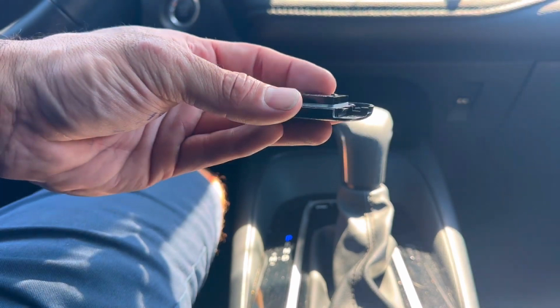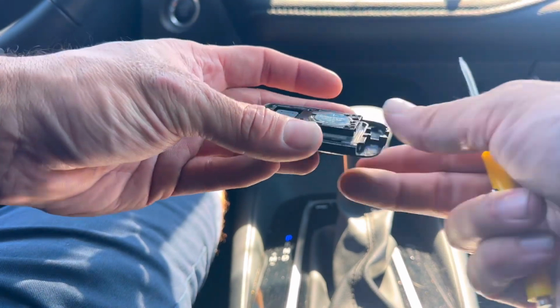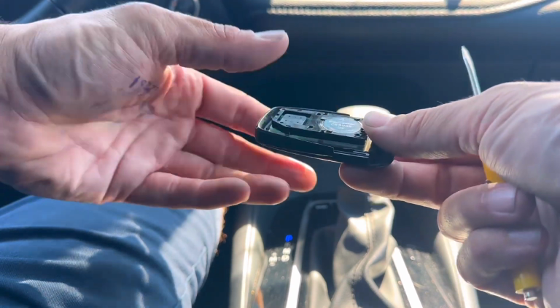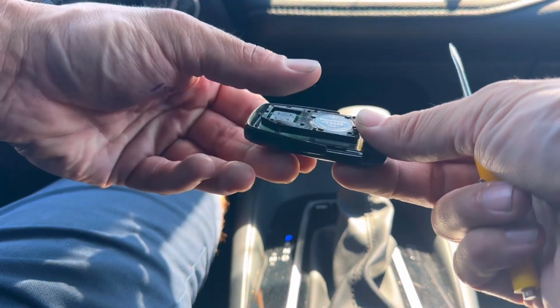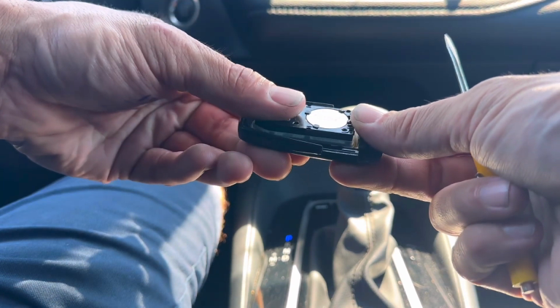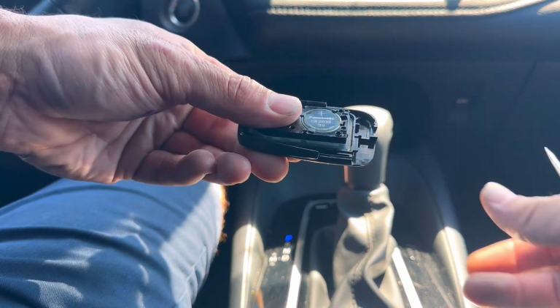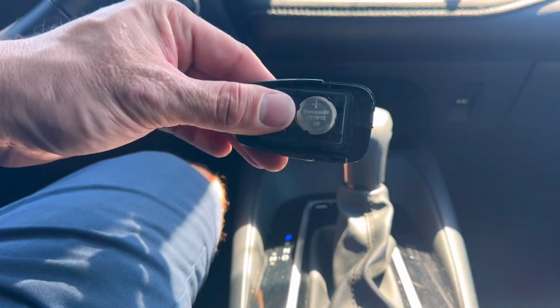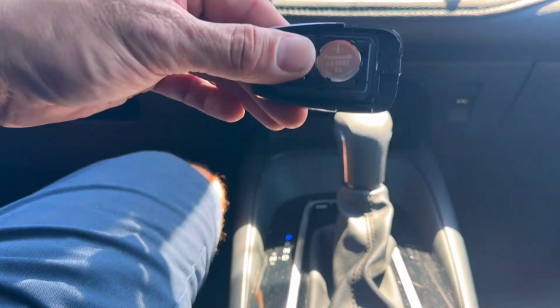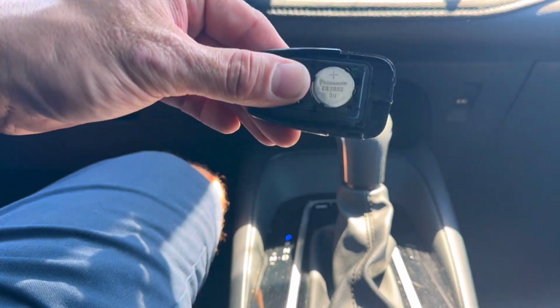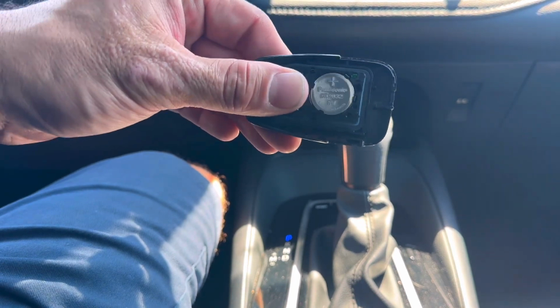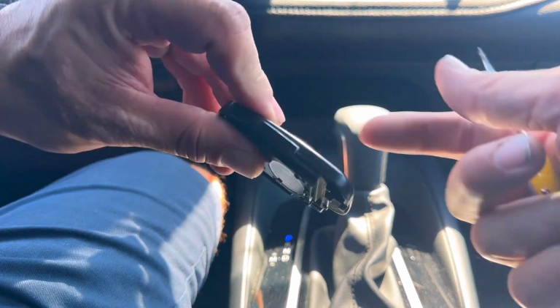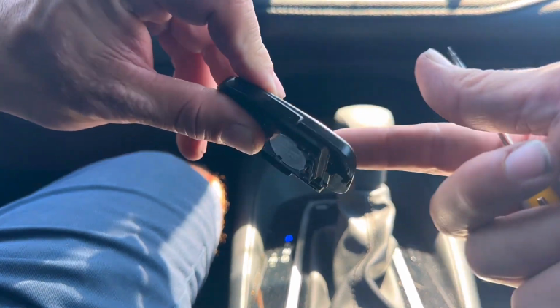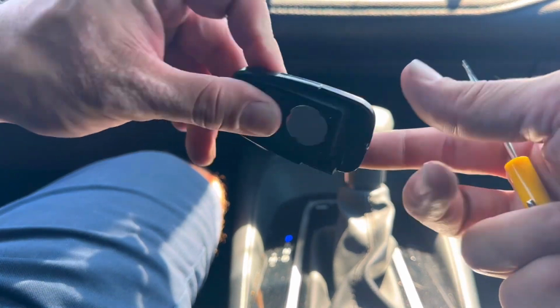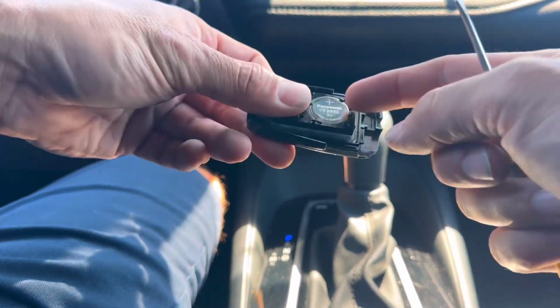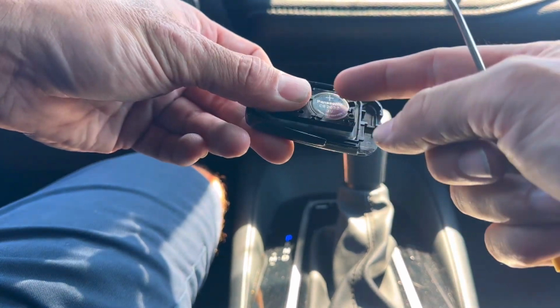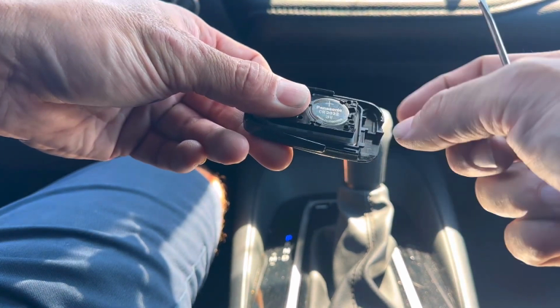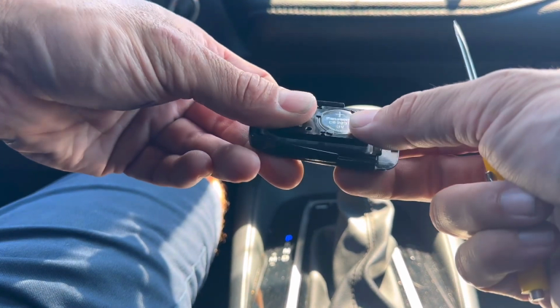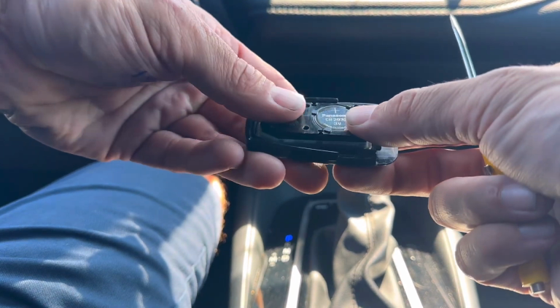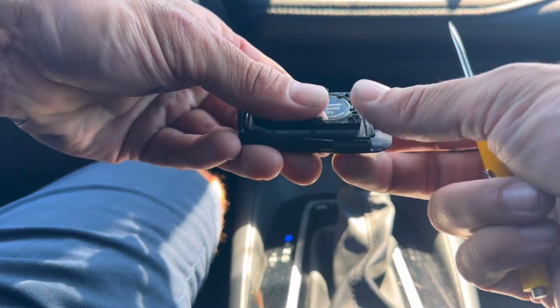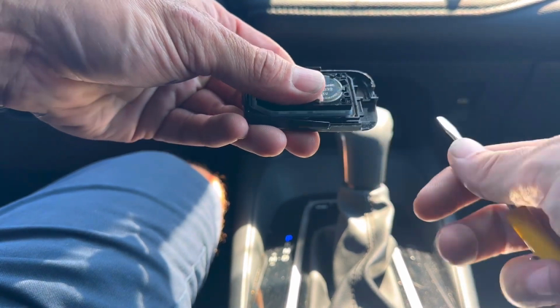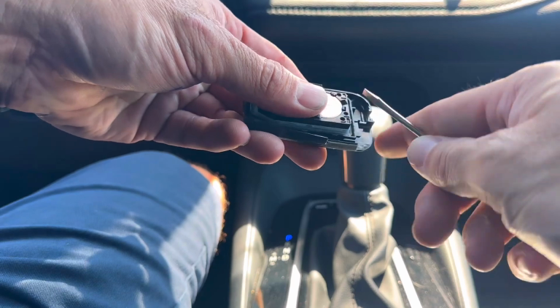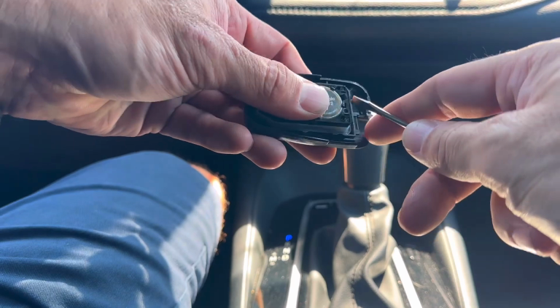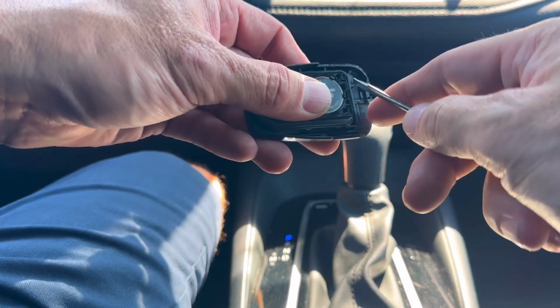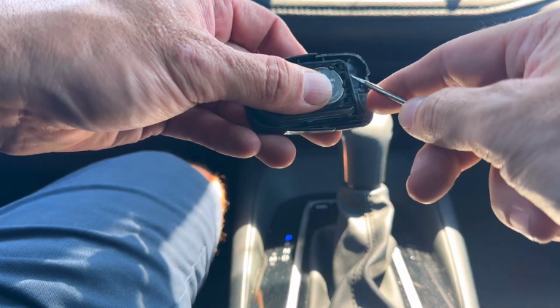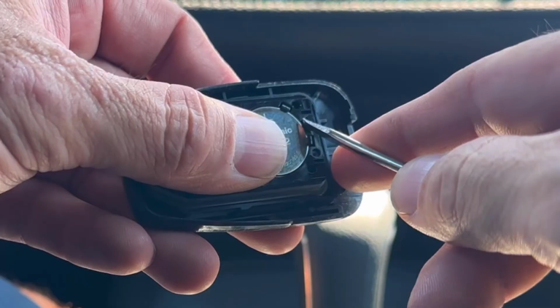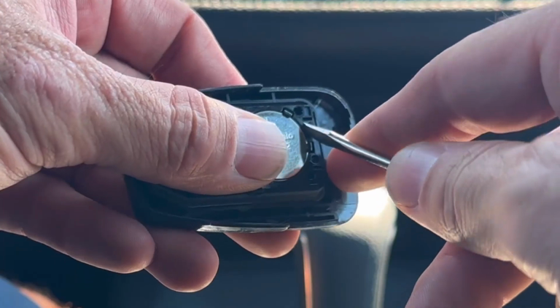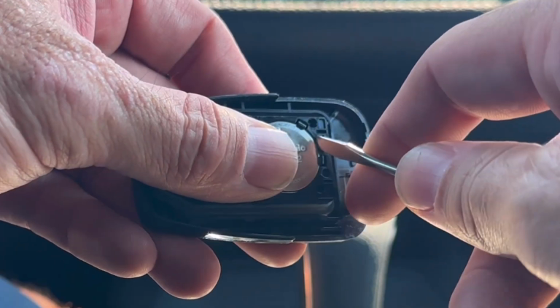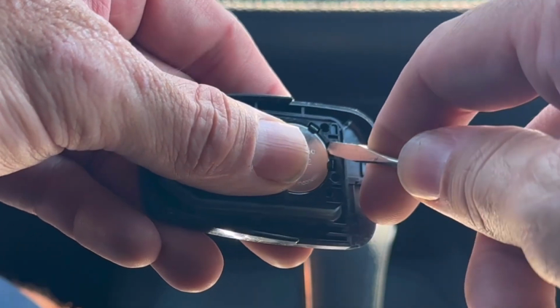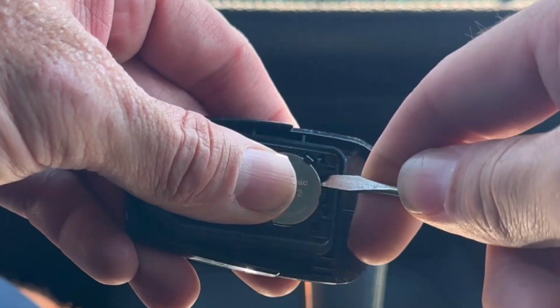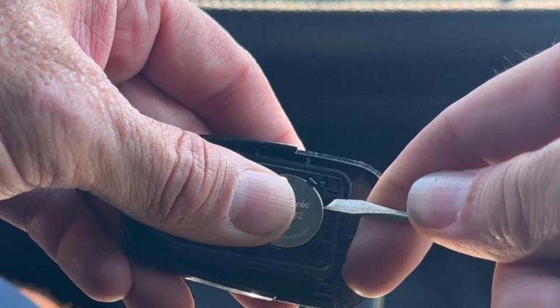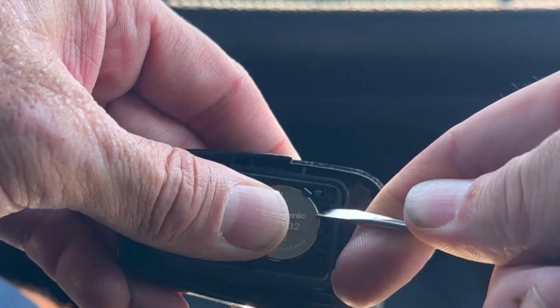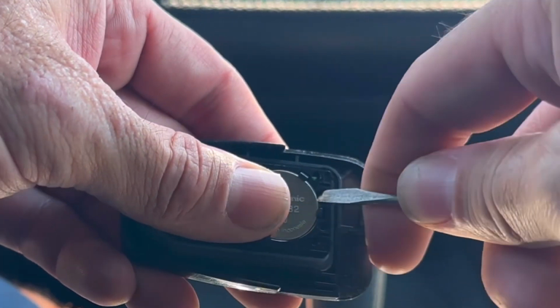You're going to want to put your thumb on it just like this. Hold it together so the buttons don't fall out and this piece doesn't fall out. Then there's another area right here for the screwdriver so we can pry the battery out.